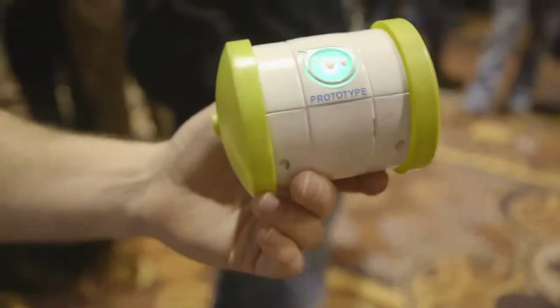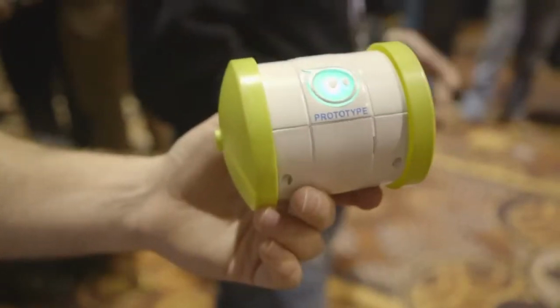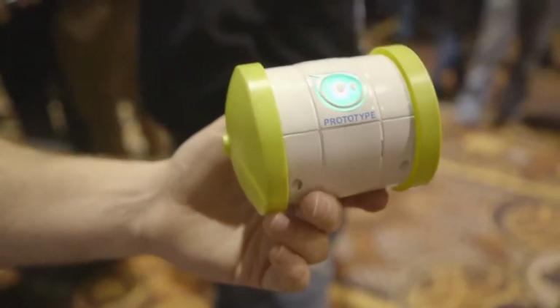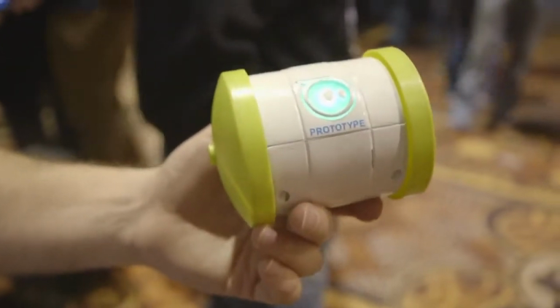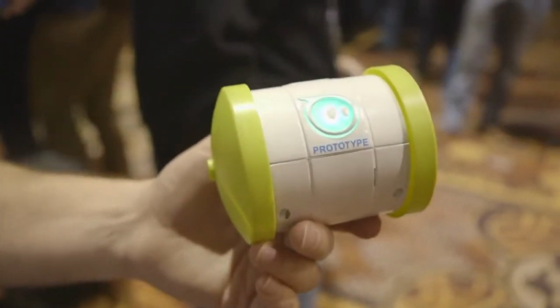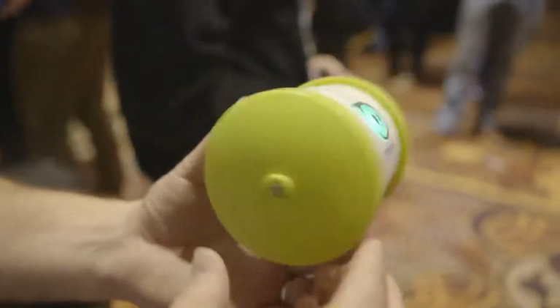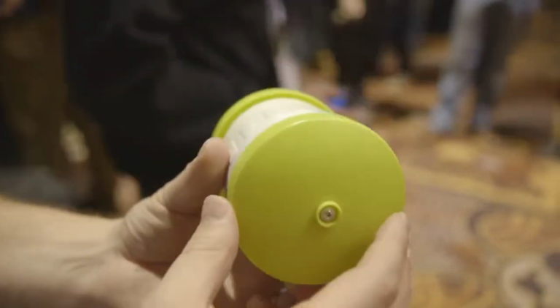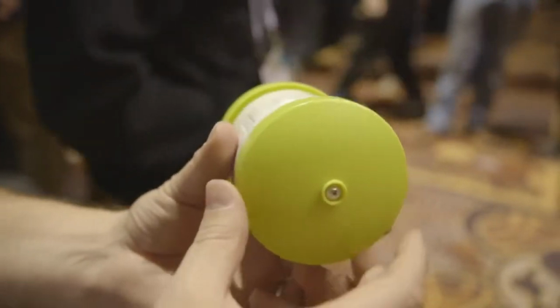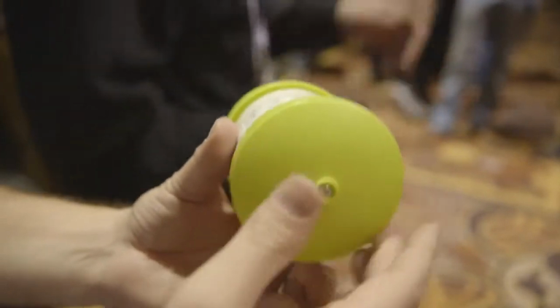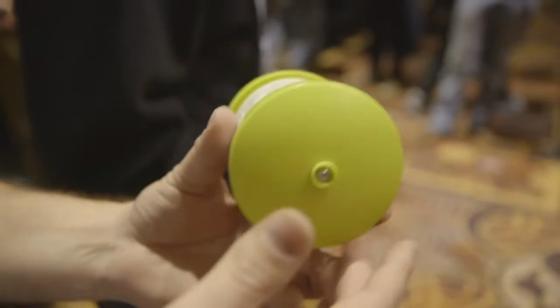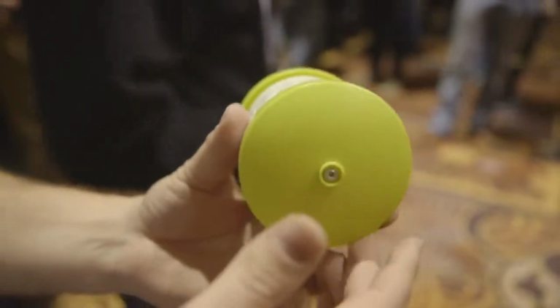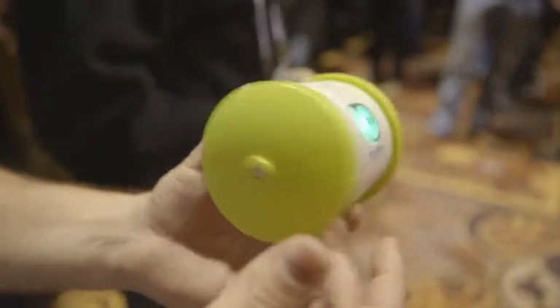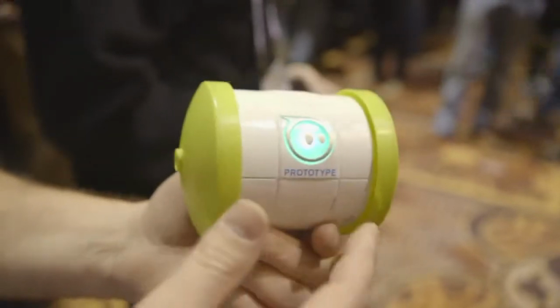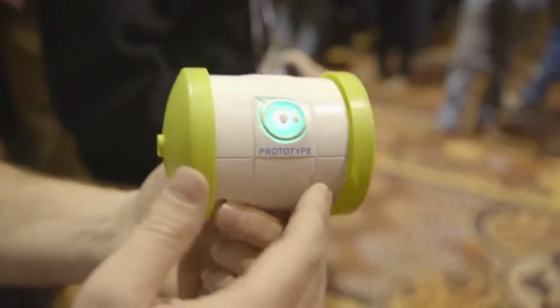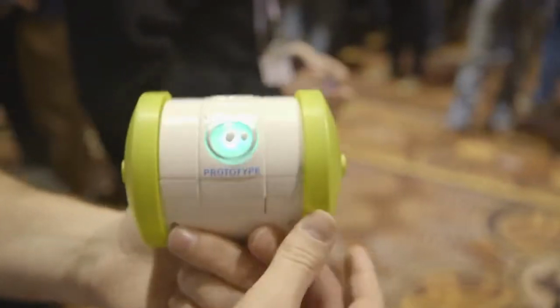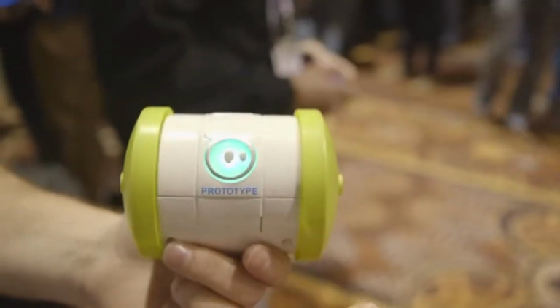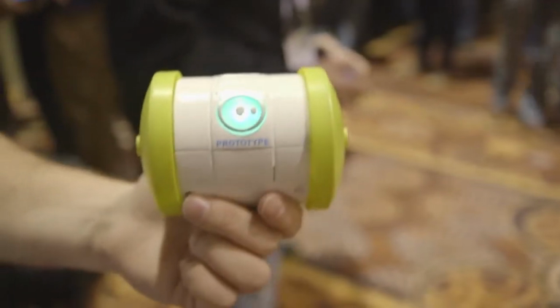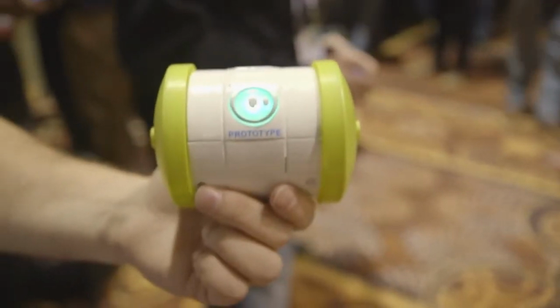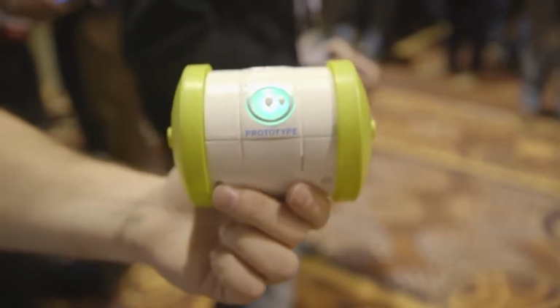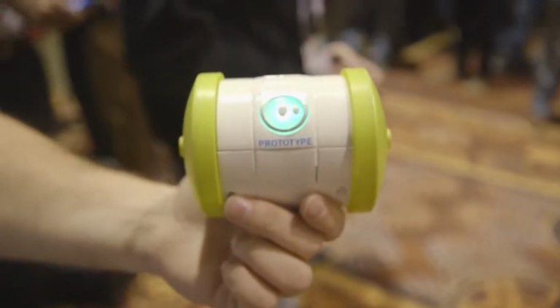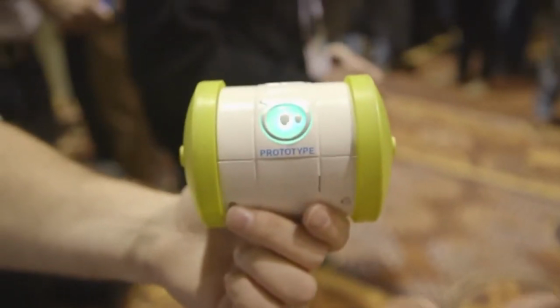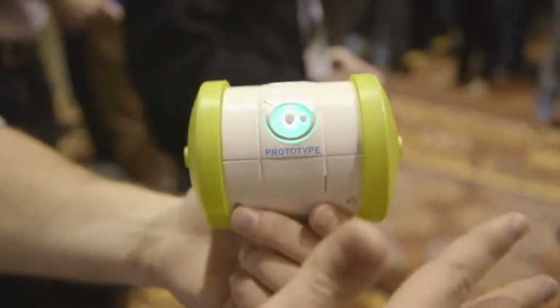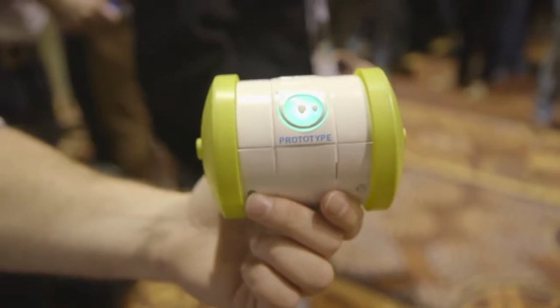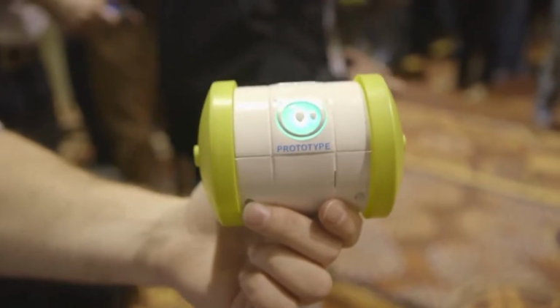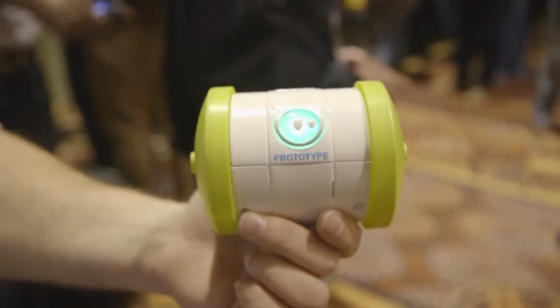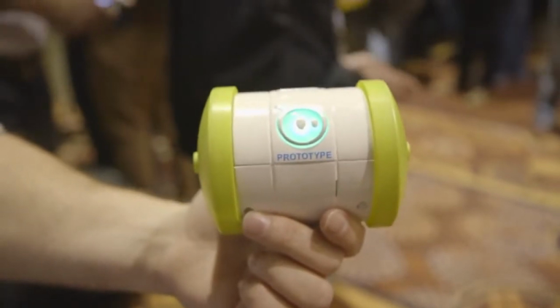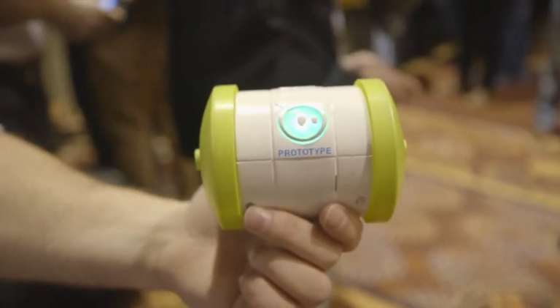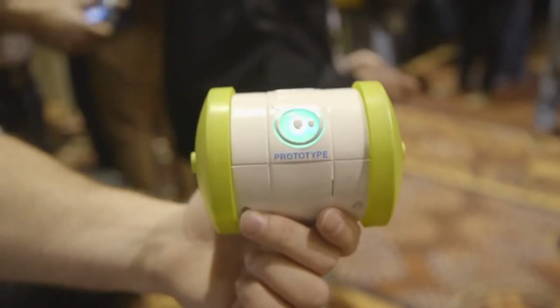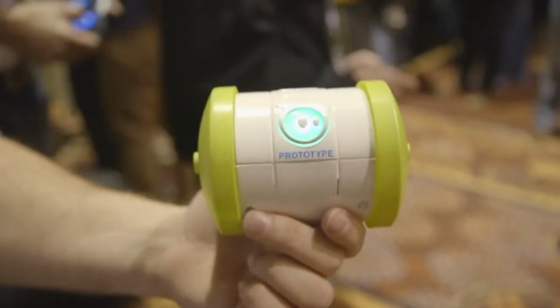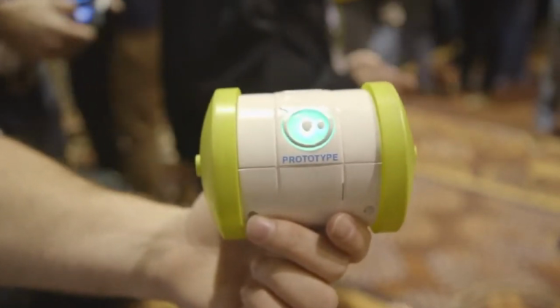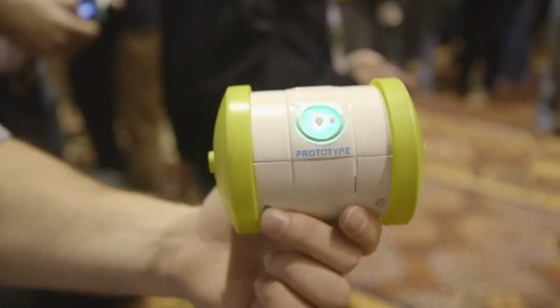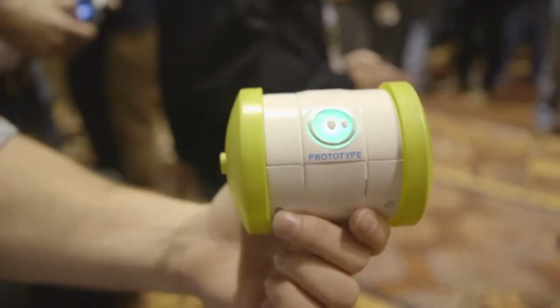This is going to come in two colors, black and white. You can also have different colors of accessories — here we have these yellow drift wheels. They also have all sorts of rubbery accessories that let it go all over terrain like gravel, dirt, and shag carpet.